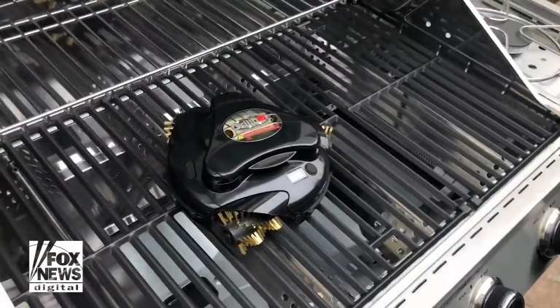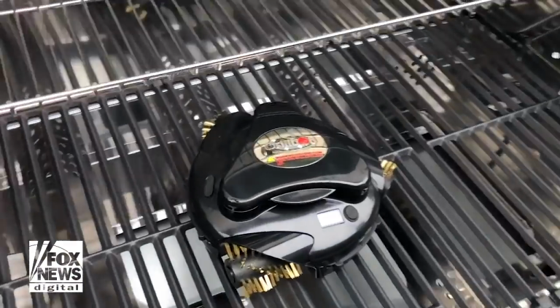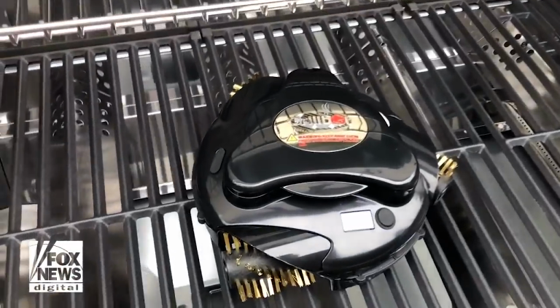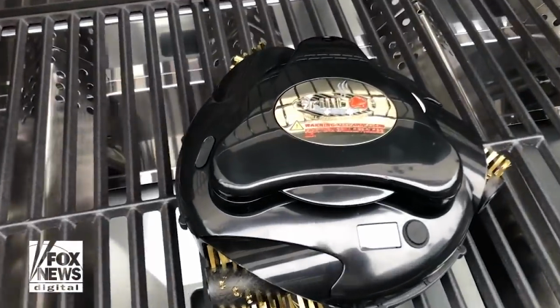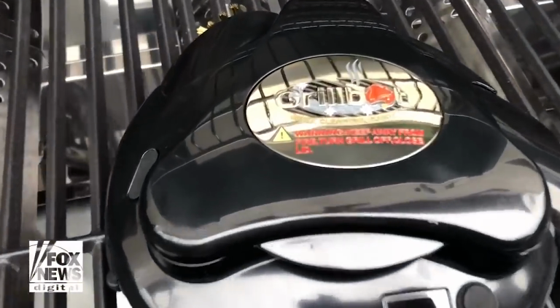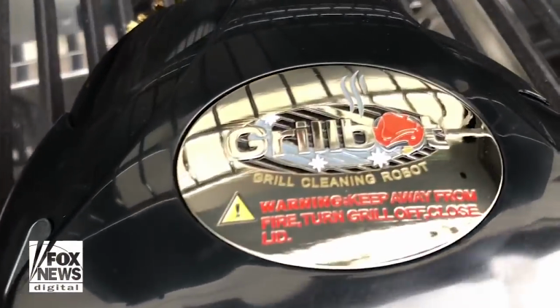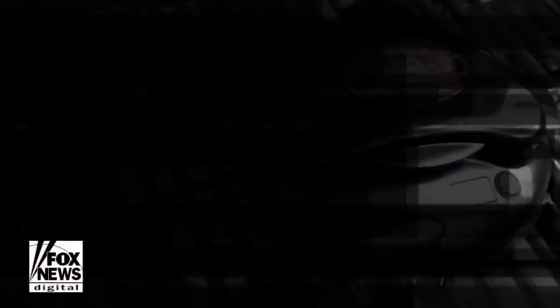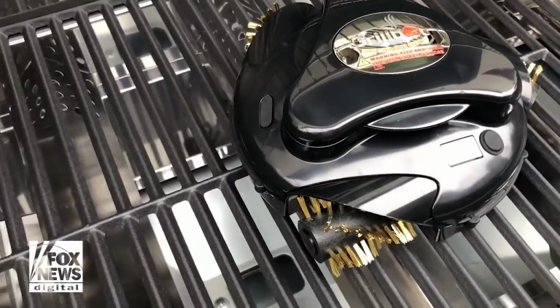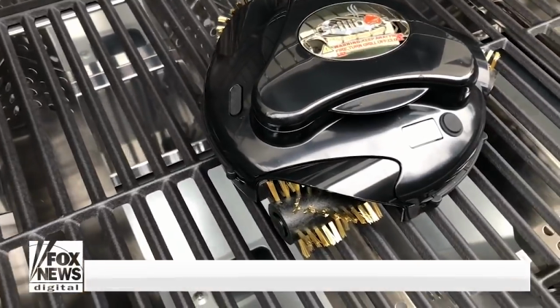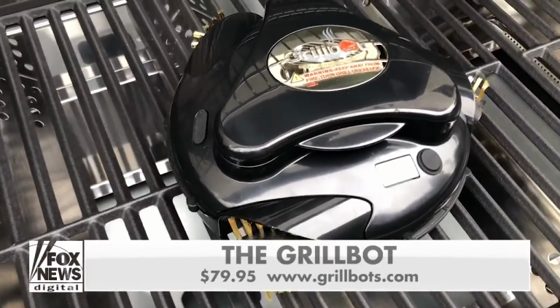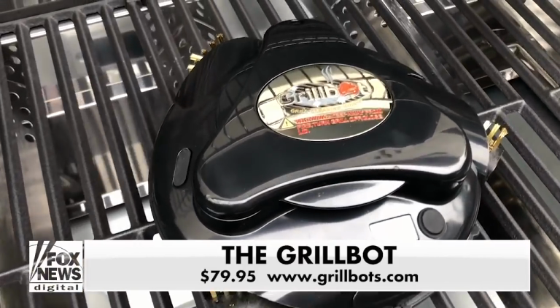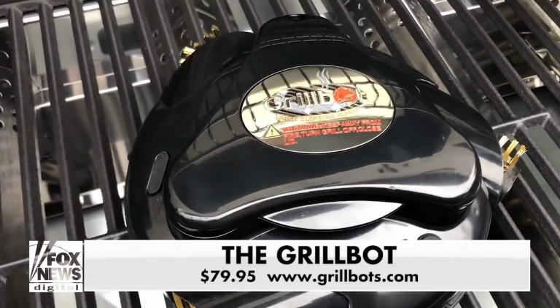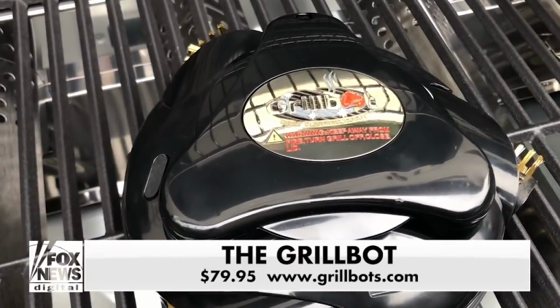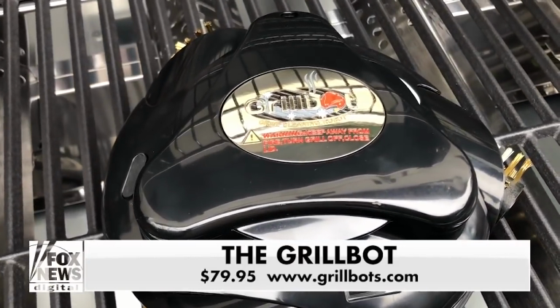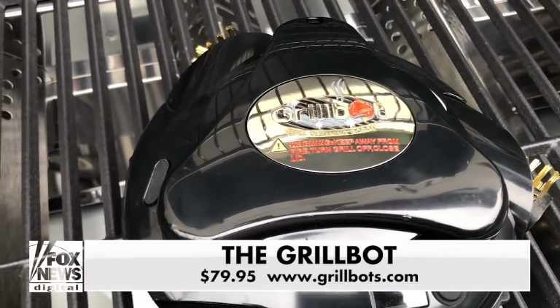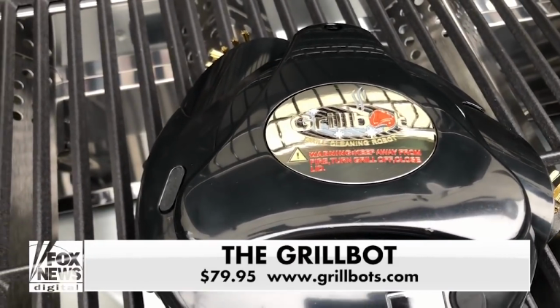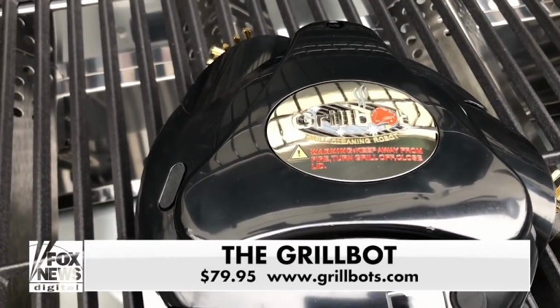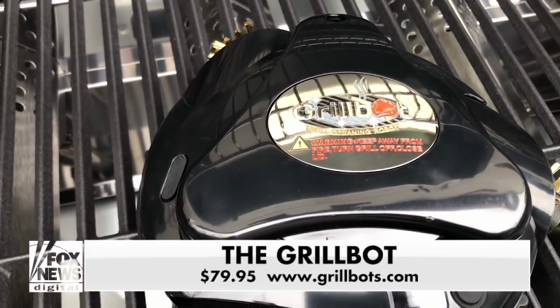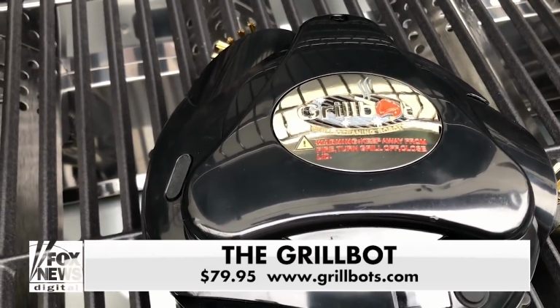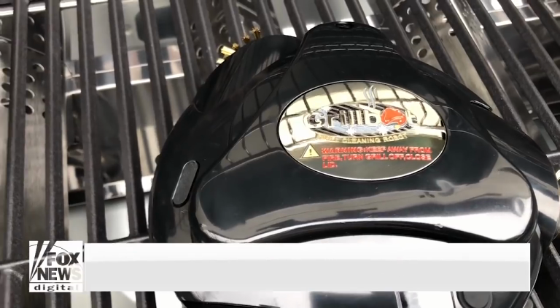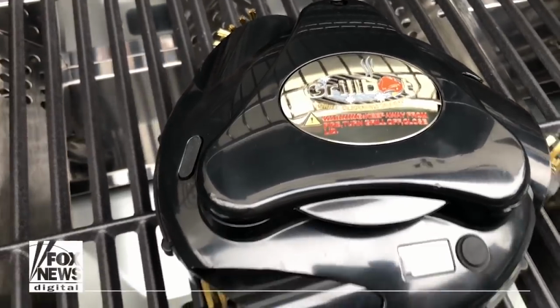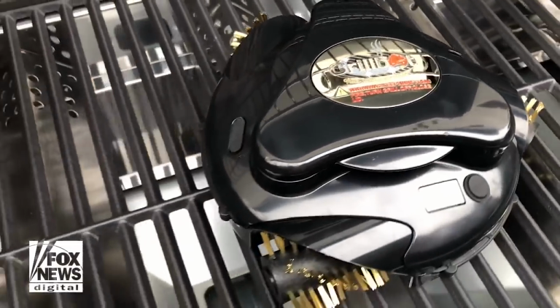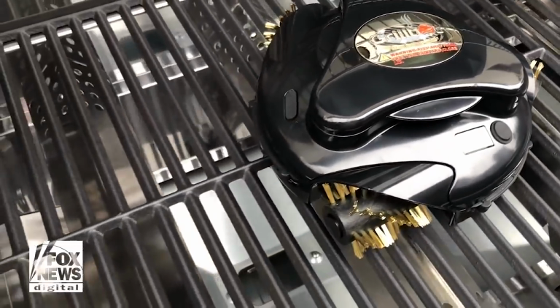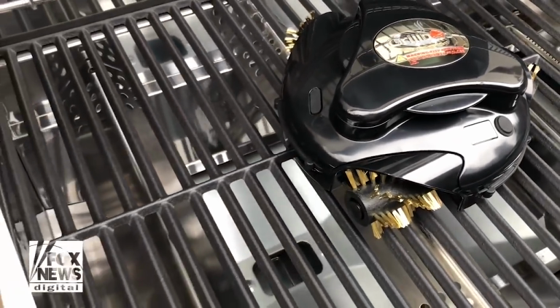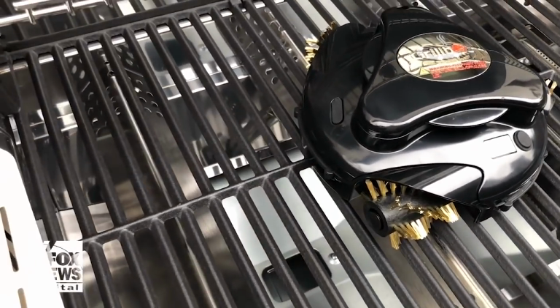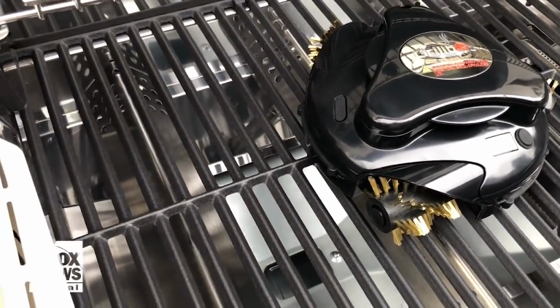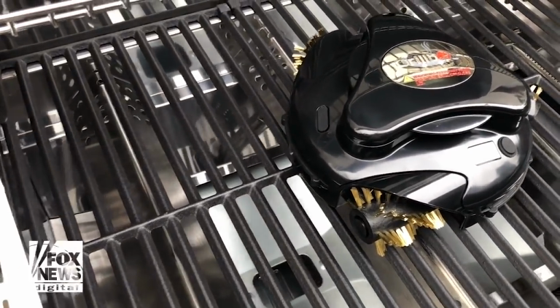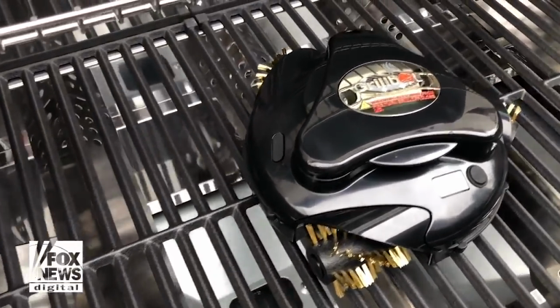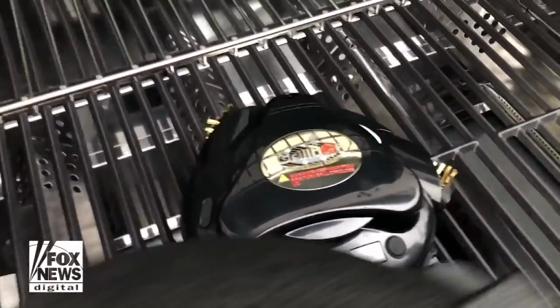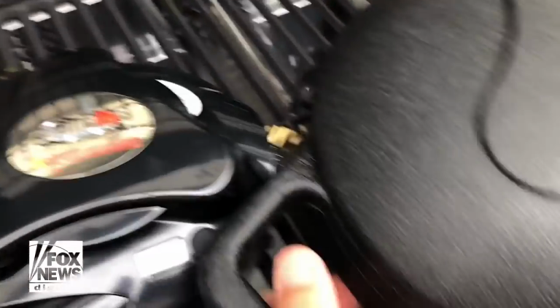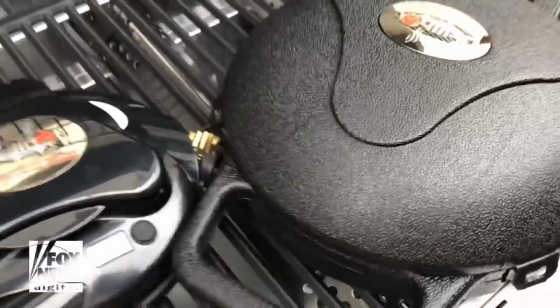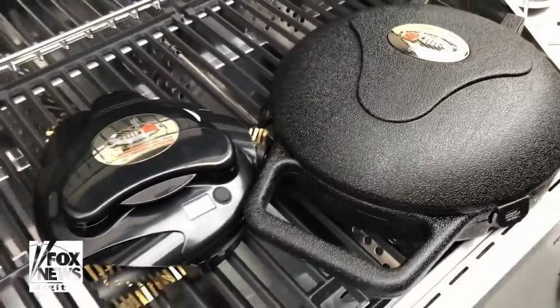Inside, when you open it up, it's crystal clean because of the GrillBot. The GrillBot is $79.95. It has three runtime settings: 10 minutes, 20 minutes, or 30 minutes cleaning cycles. Works on hot or cold grills up to 250 degrees, and even comes with its own case.